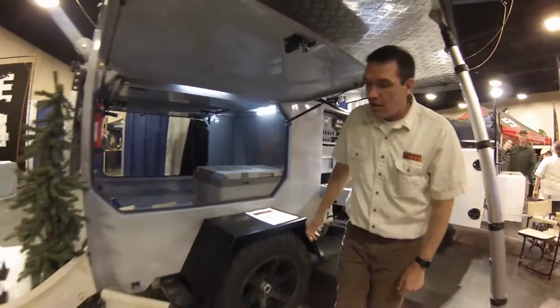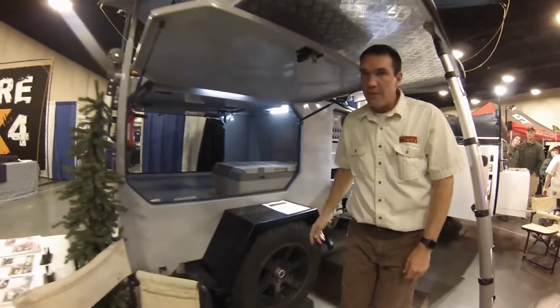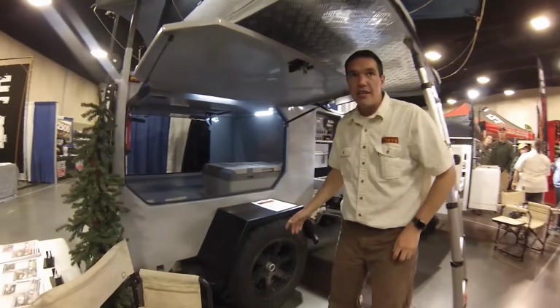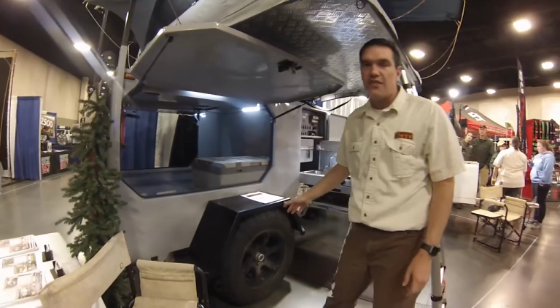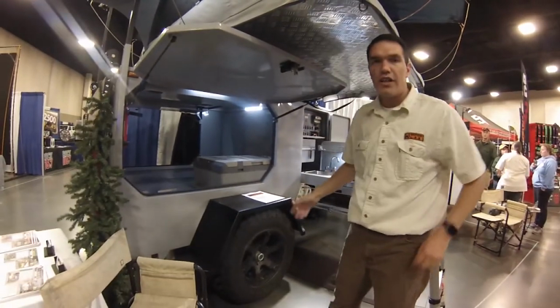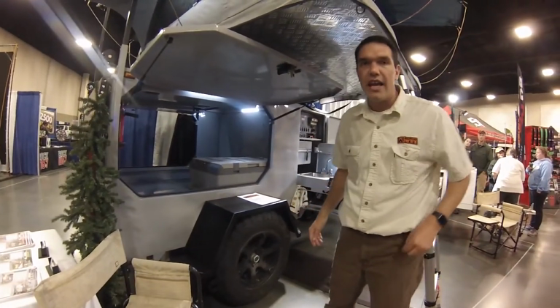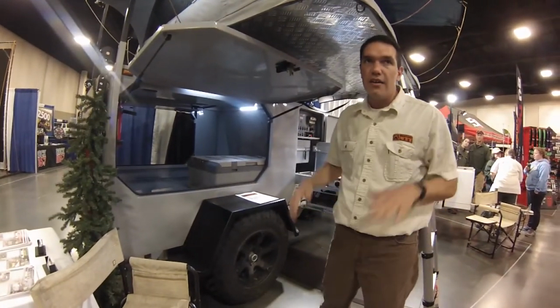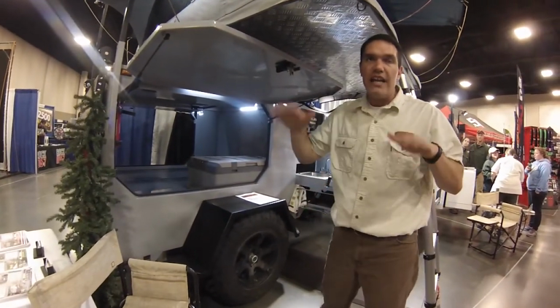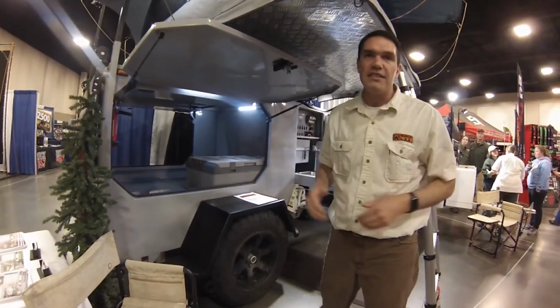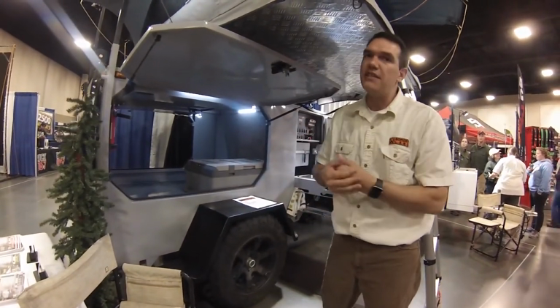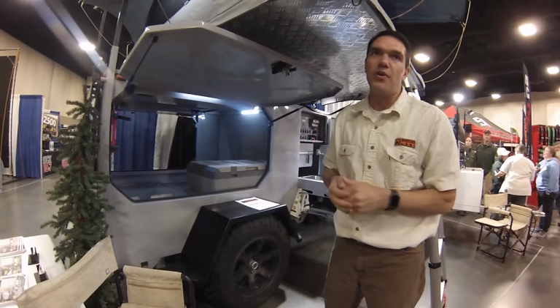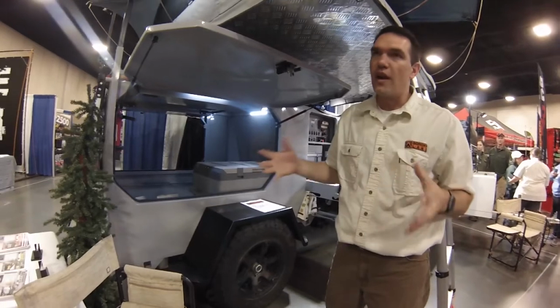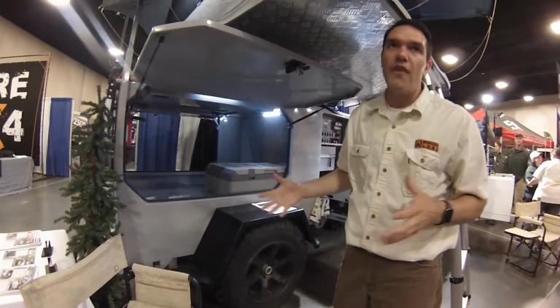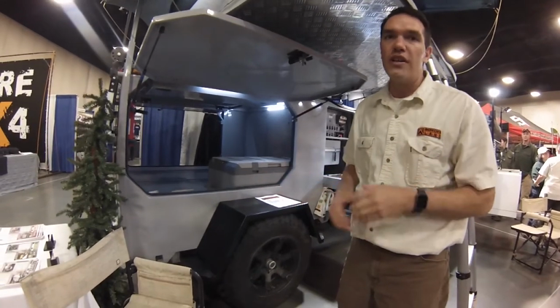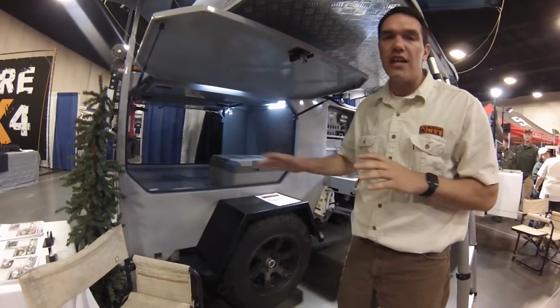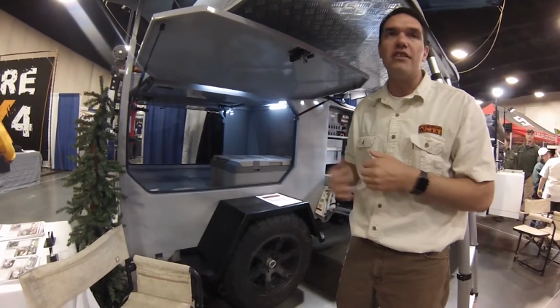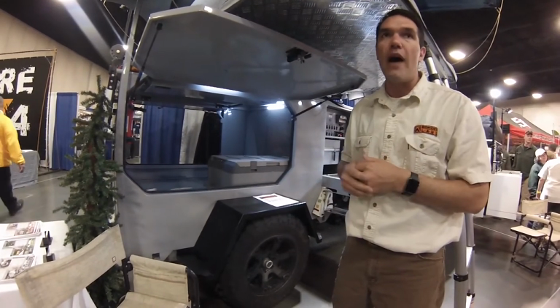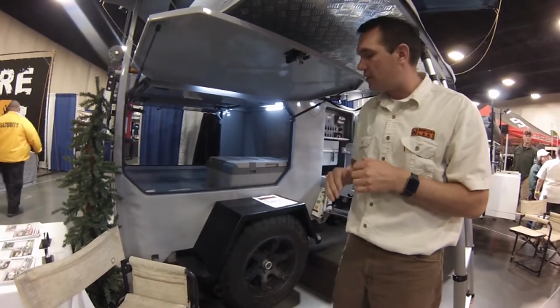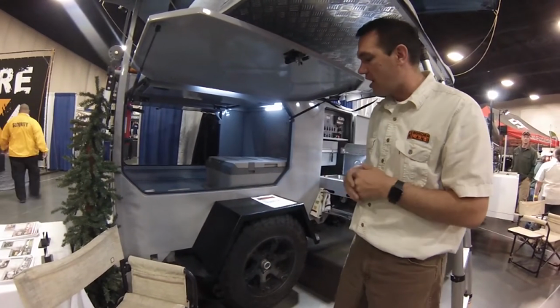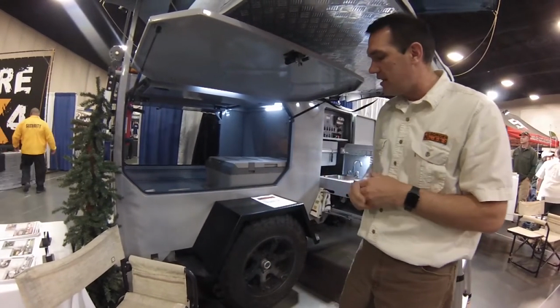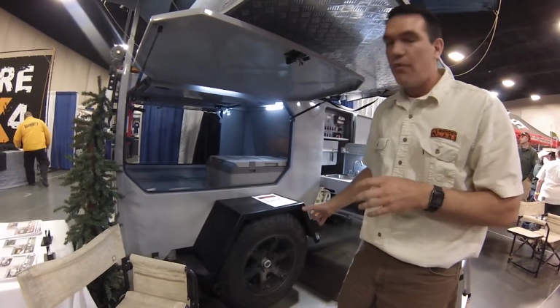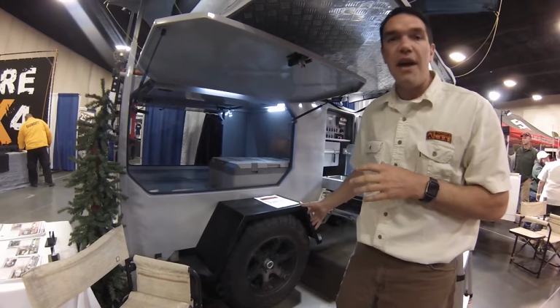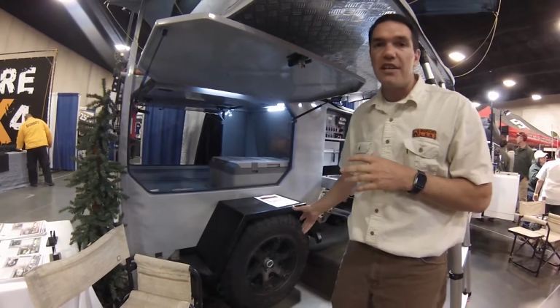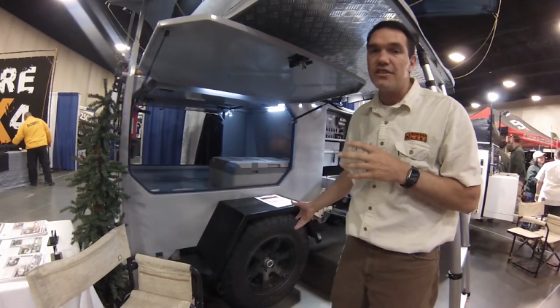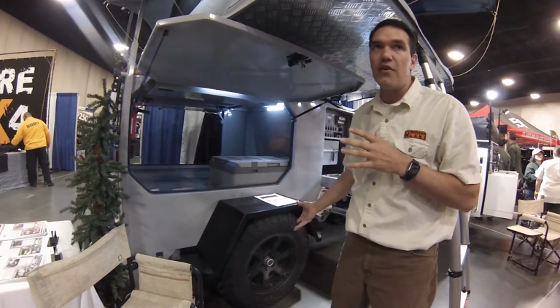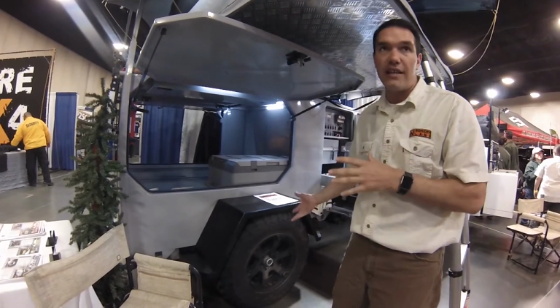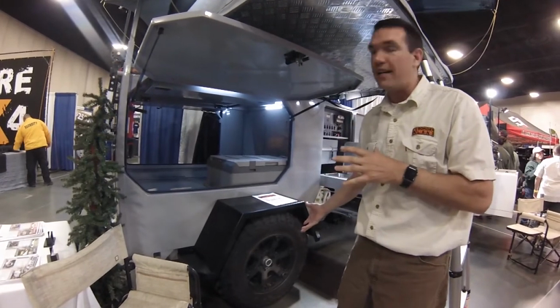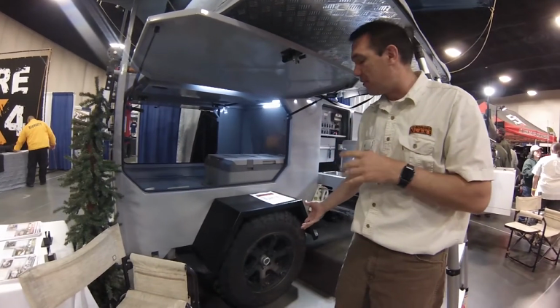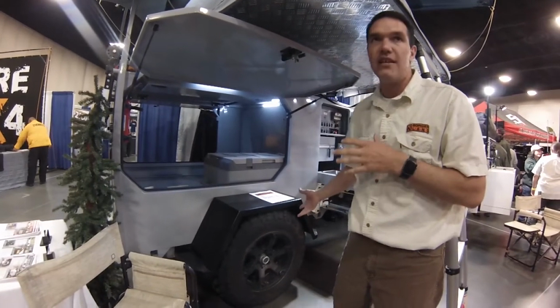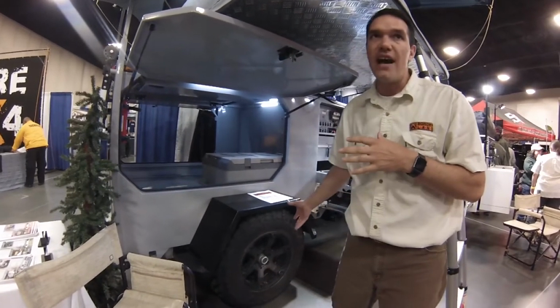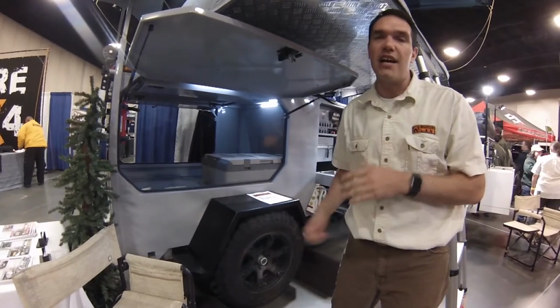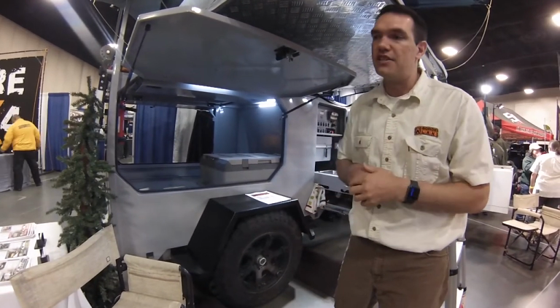The suspension on this is a full articulating independent suspension, which is great for off-road and gives you lots of clearance. There's no axle that runs across it, and we can match up the tires to whatever you want — like this owner has done, matching the tires to his G-Wagen.